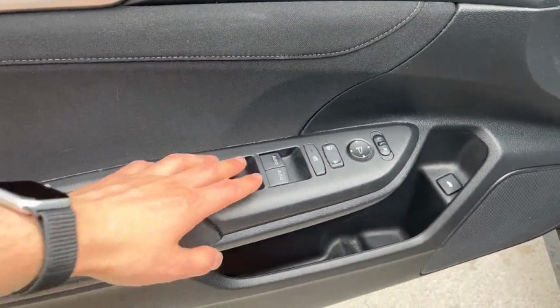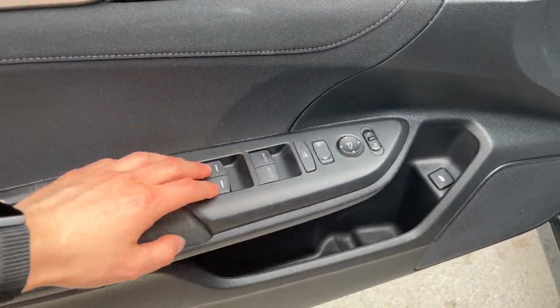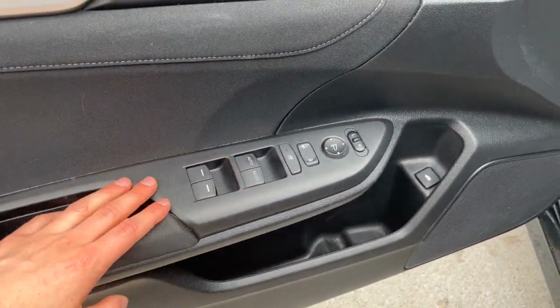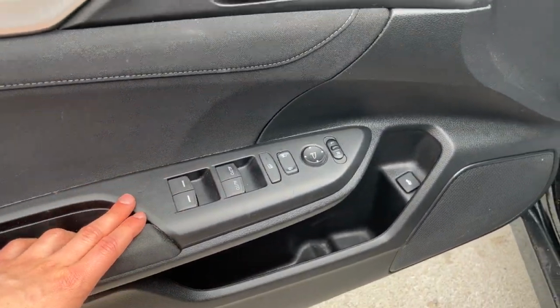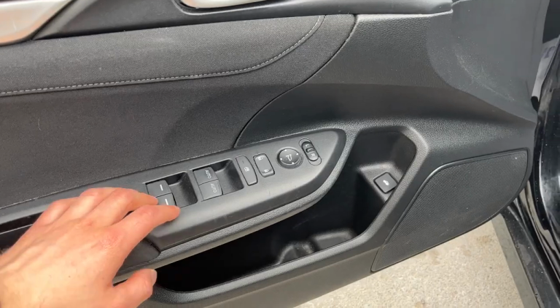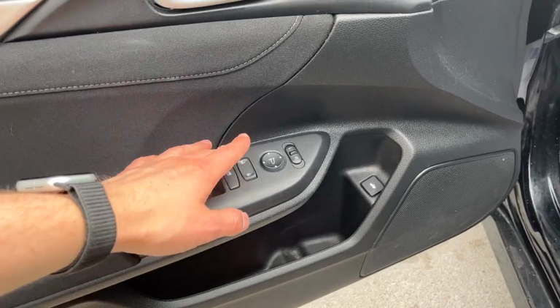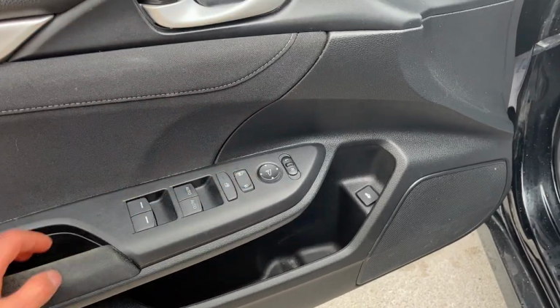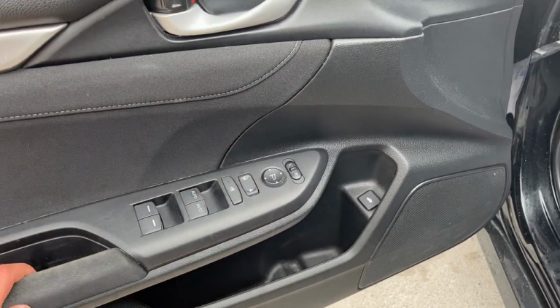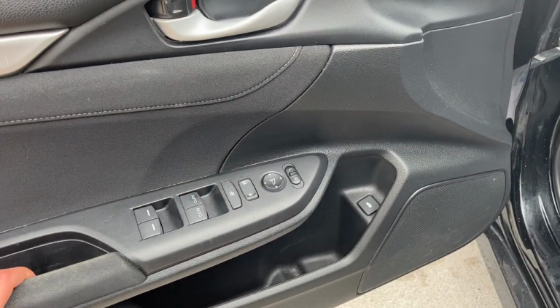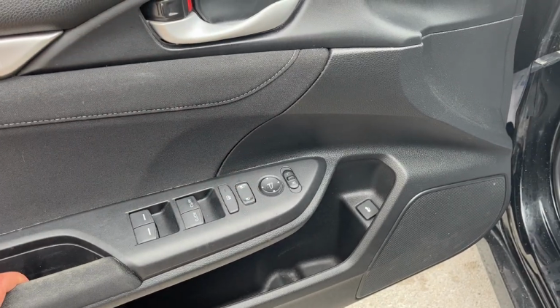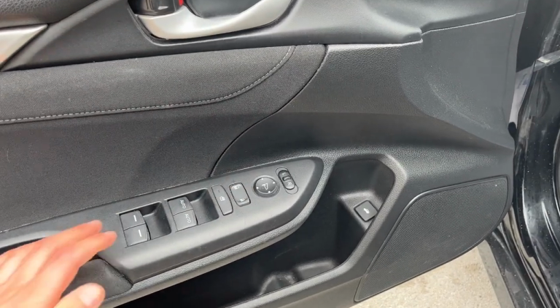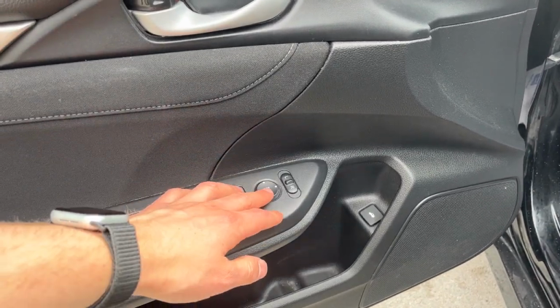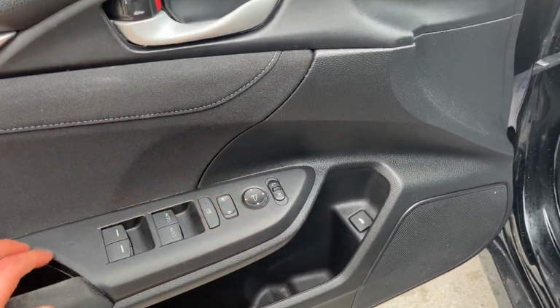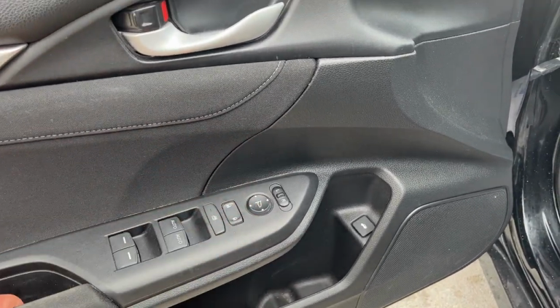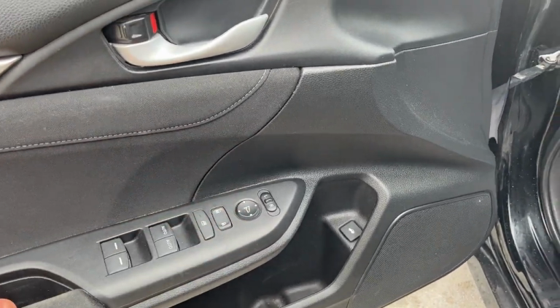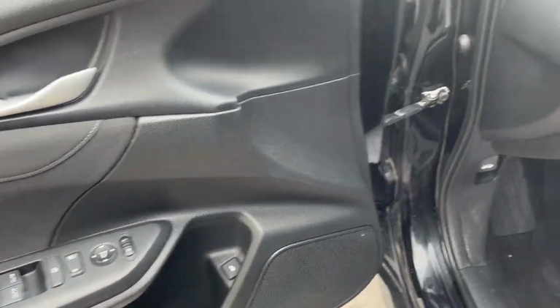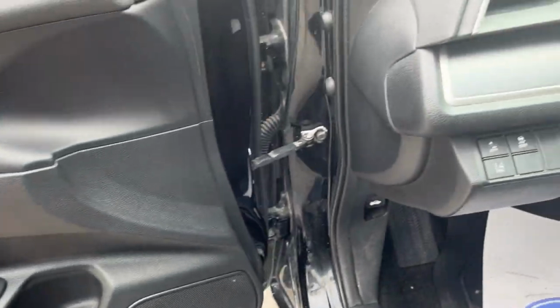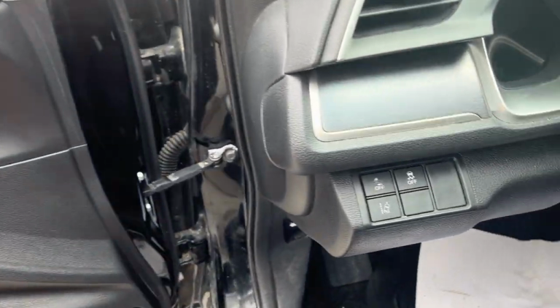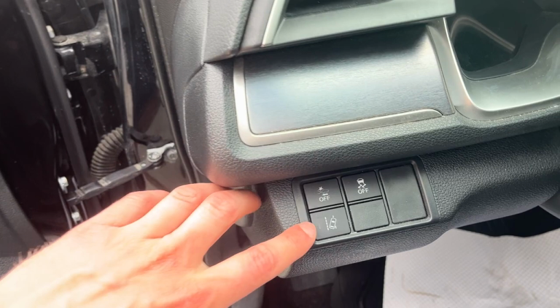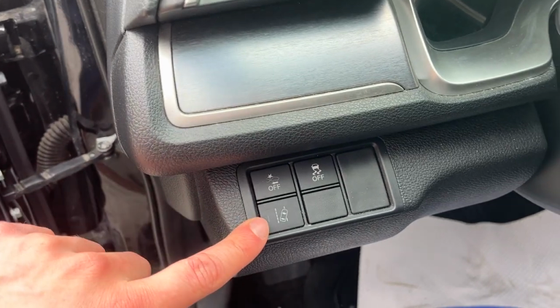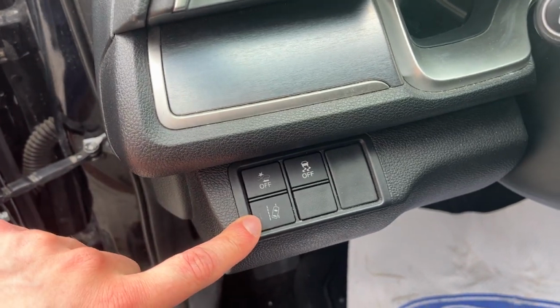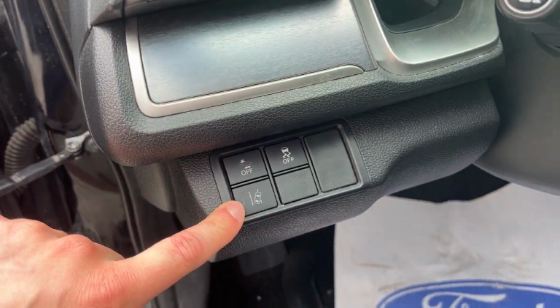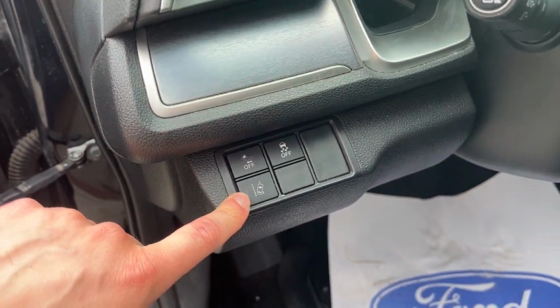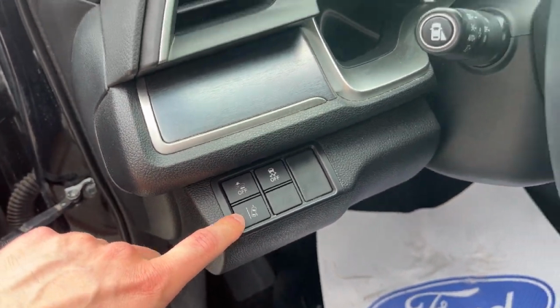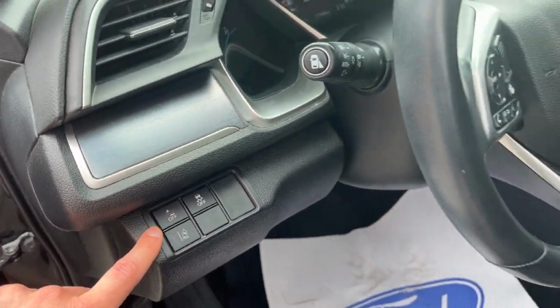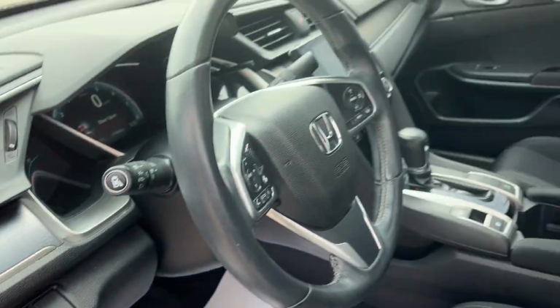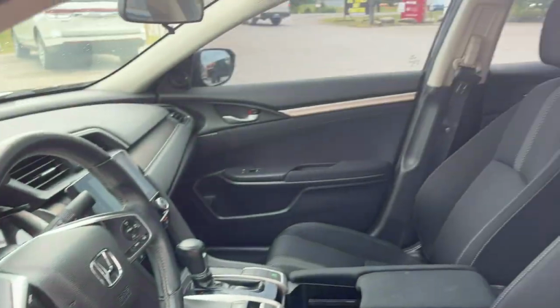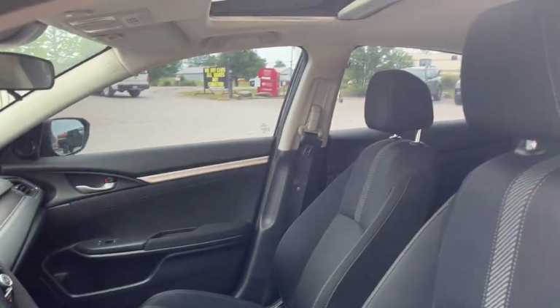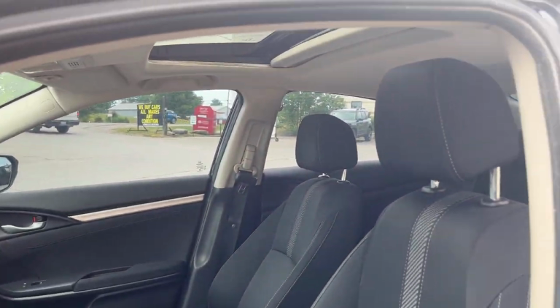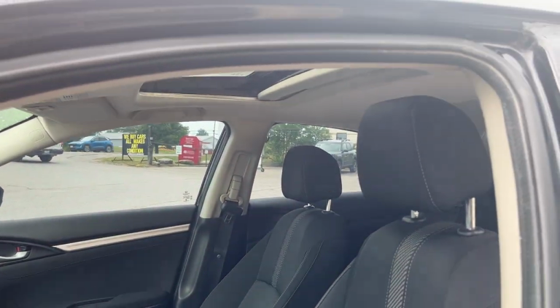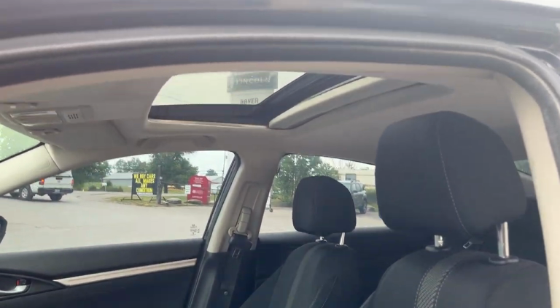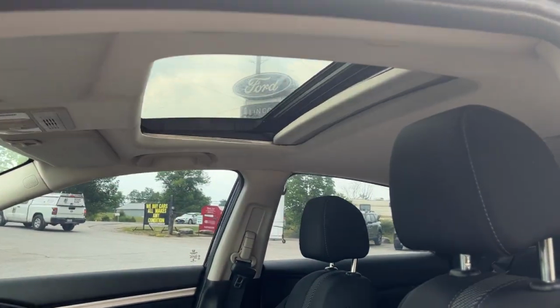Coming around to the driver's side door, you do have auto windows for the front and power windows for the back, your power locks as well, and your power glass adjustable mirrors. You do have lane departure there as well.